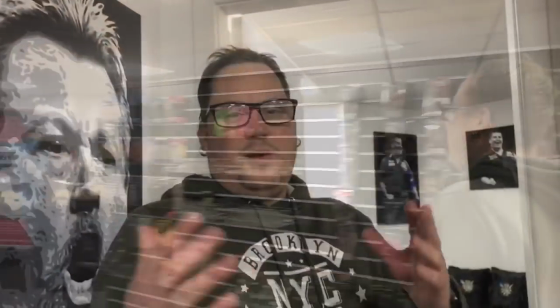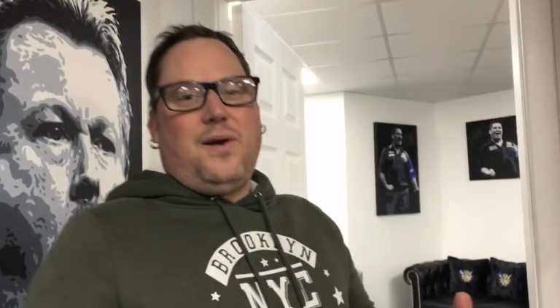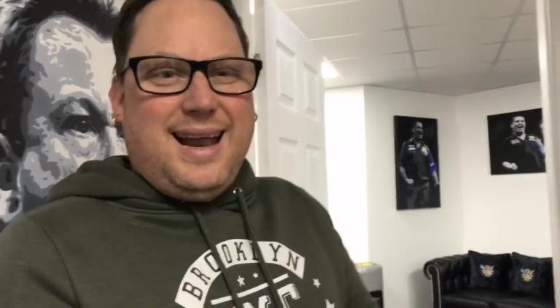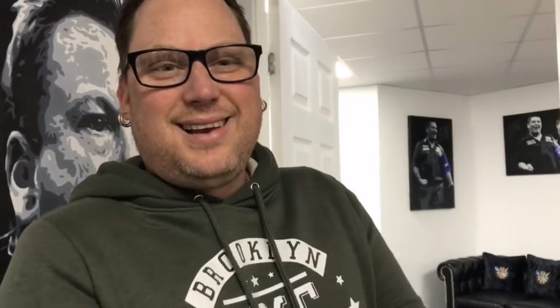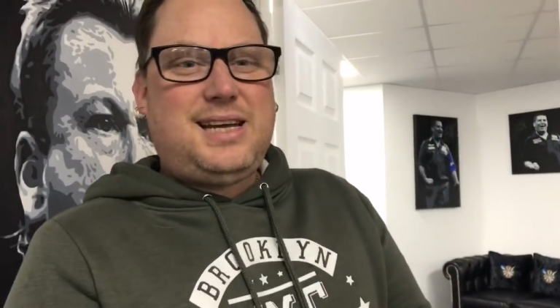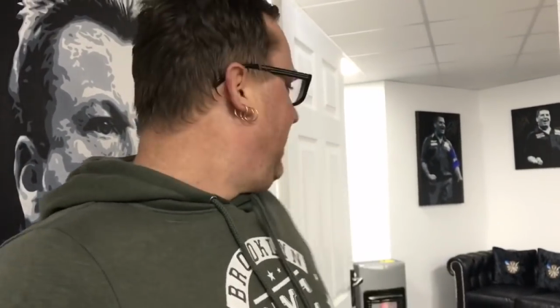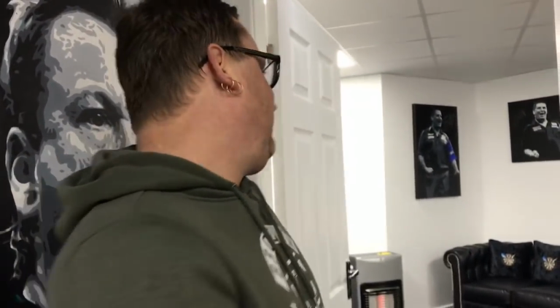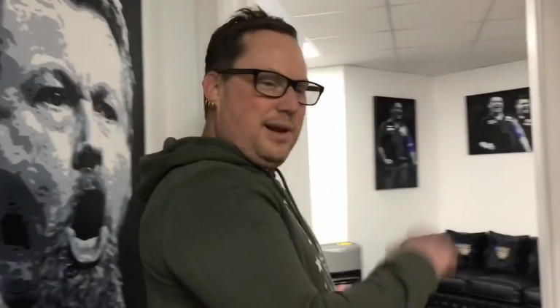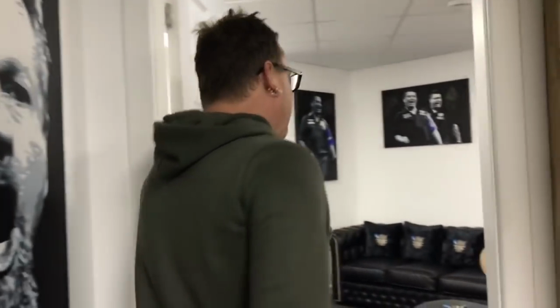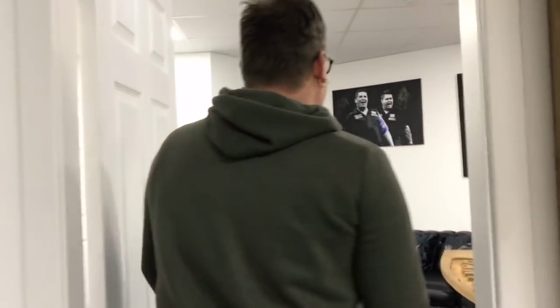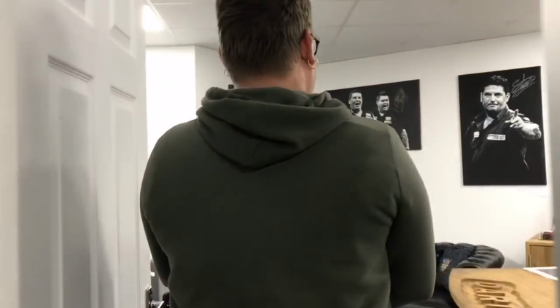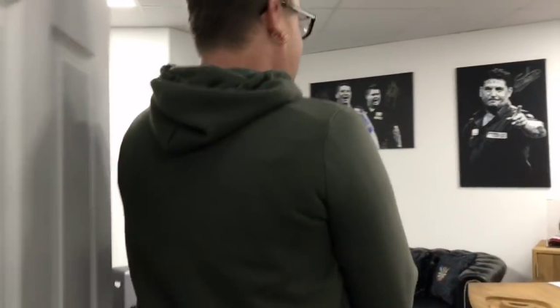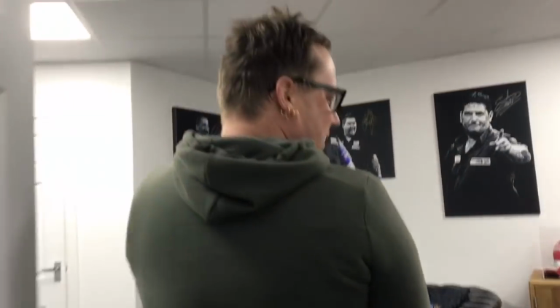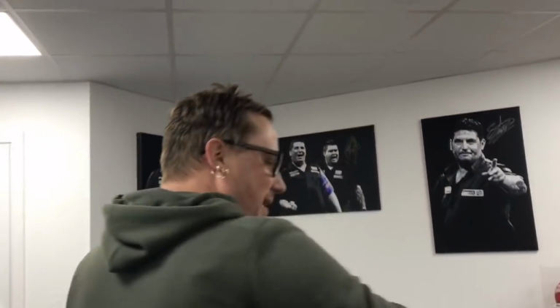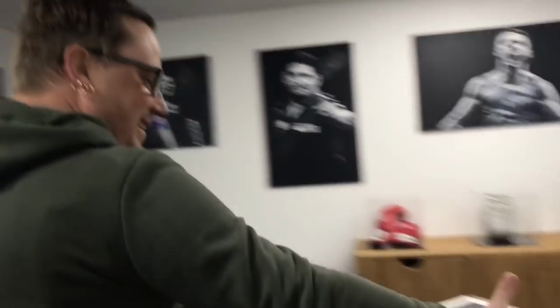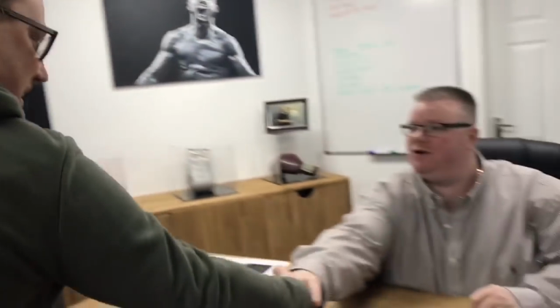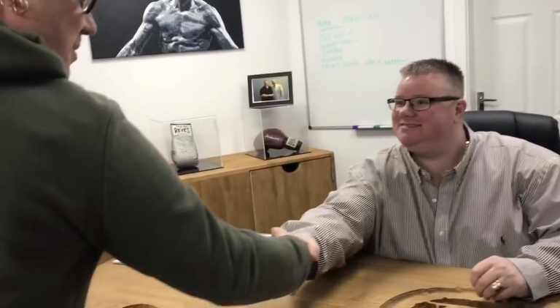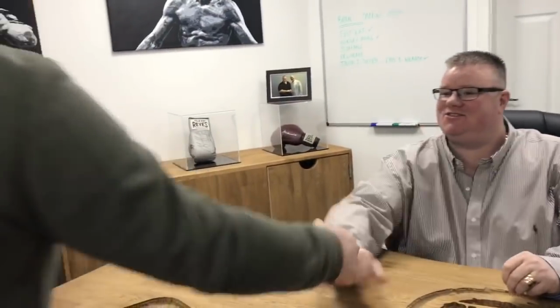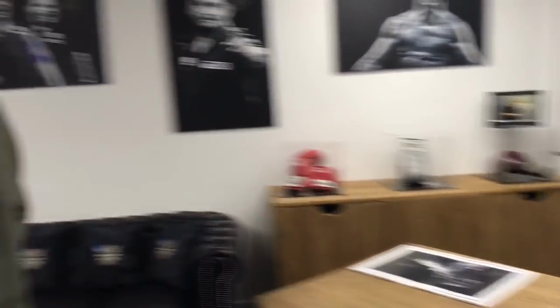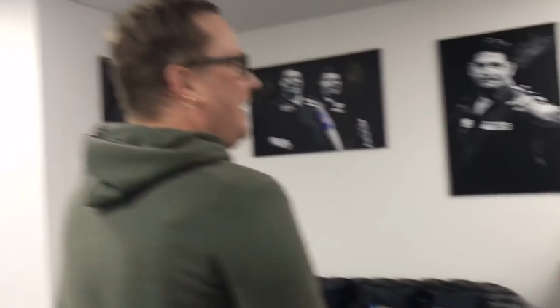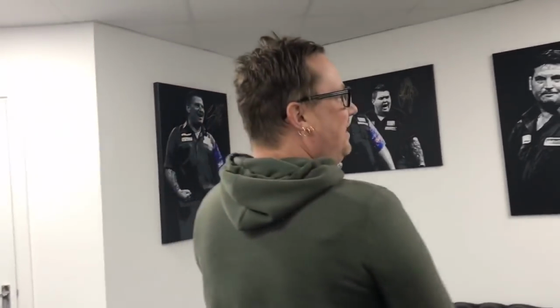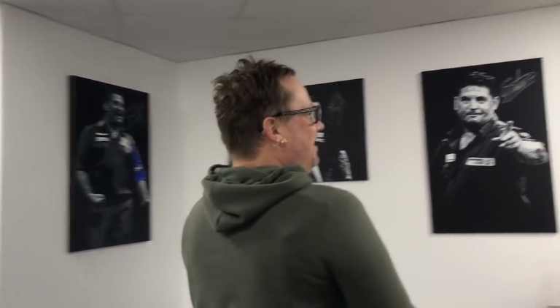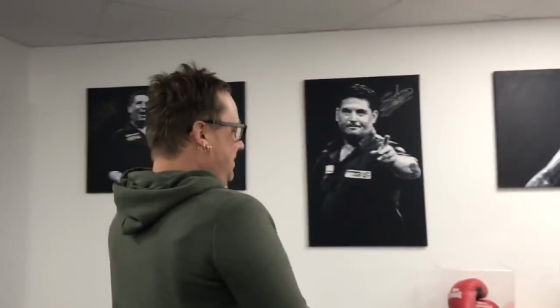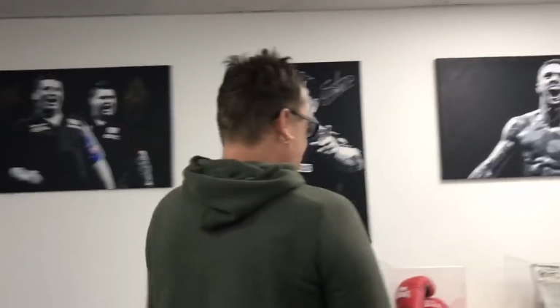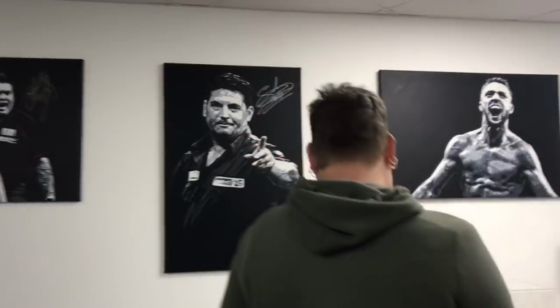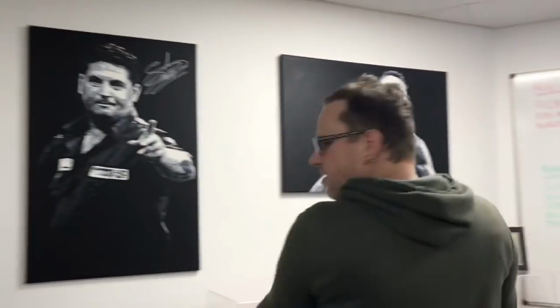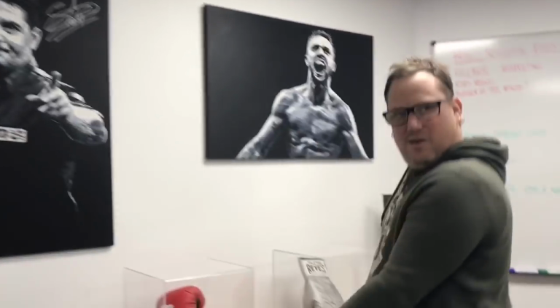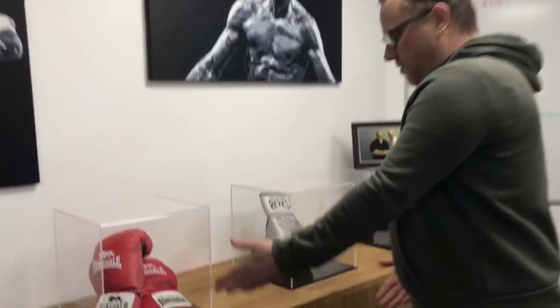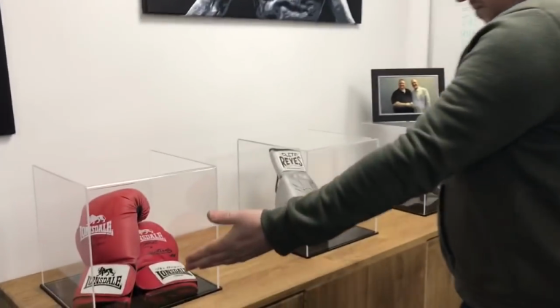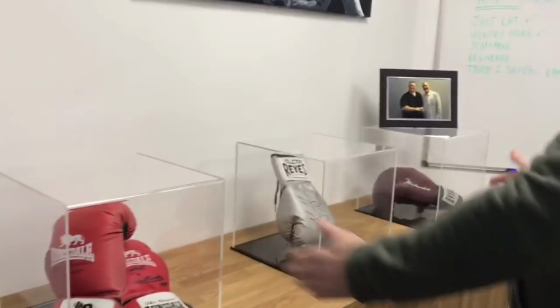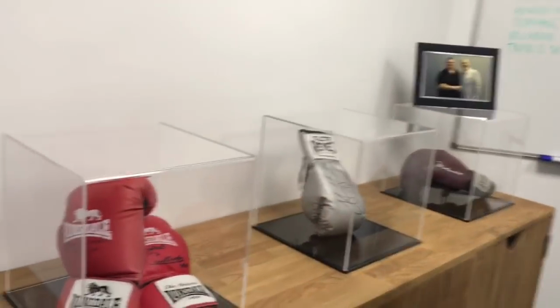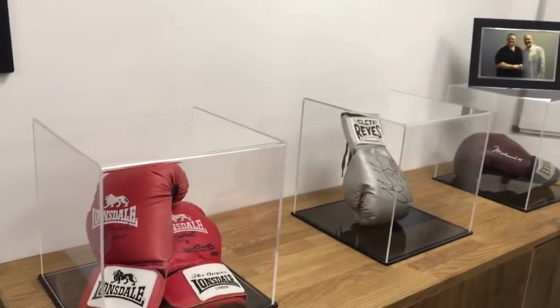Right guys, we're now just going to go and check out Peter's office — come and have a look through here. Hi Peter, how are you doing? Yeah I'm good, thank you. Thanks for having us today. No worries. Boxing gloves — all signed.